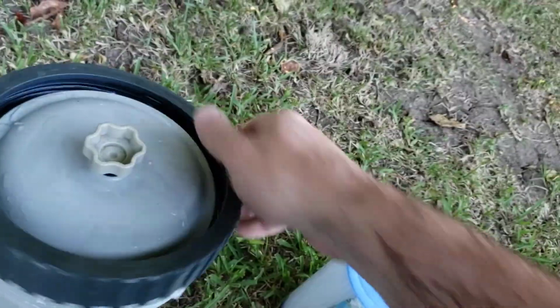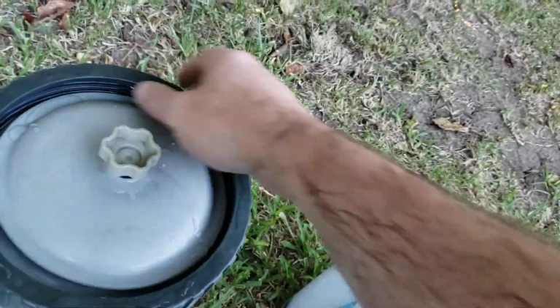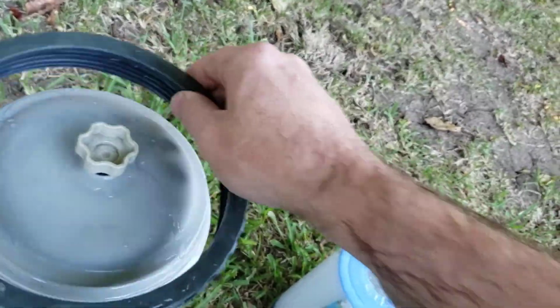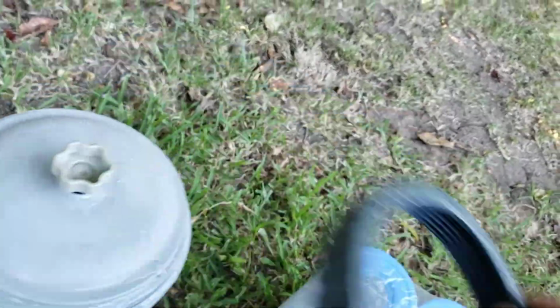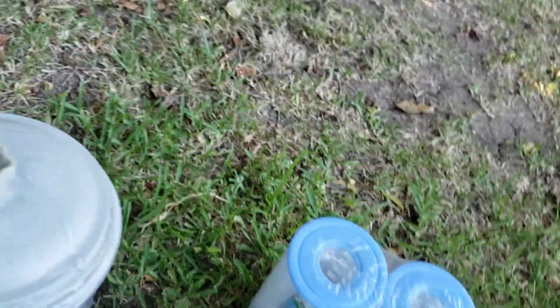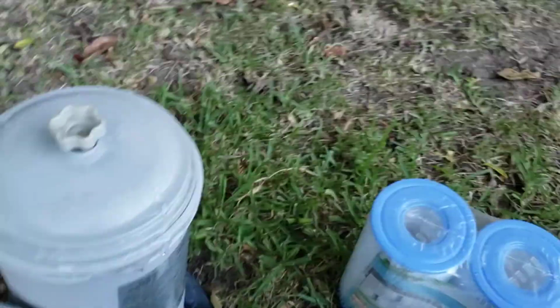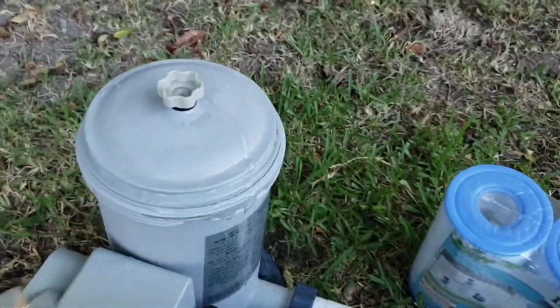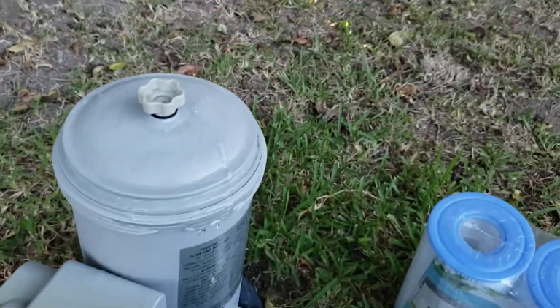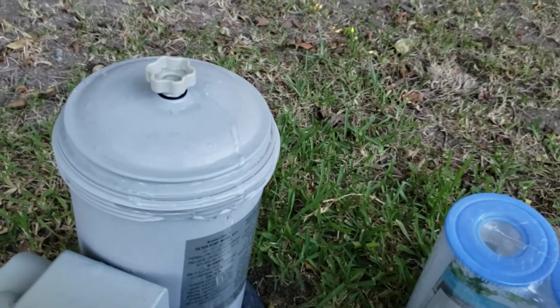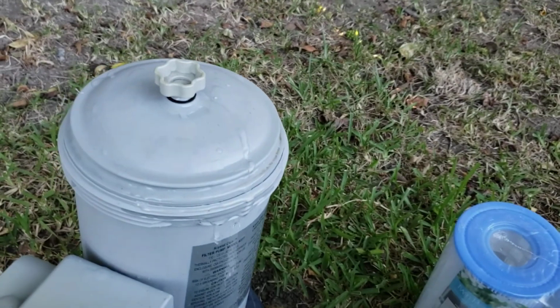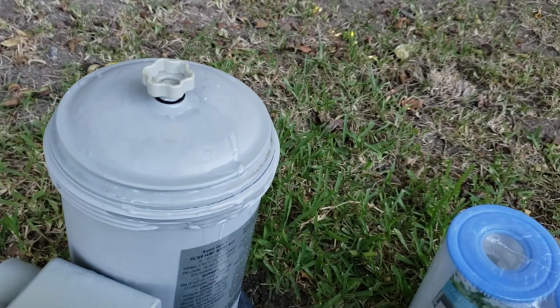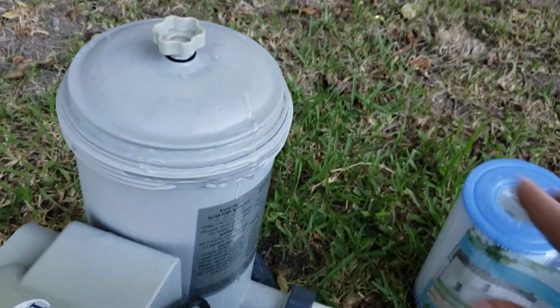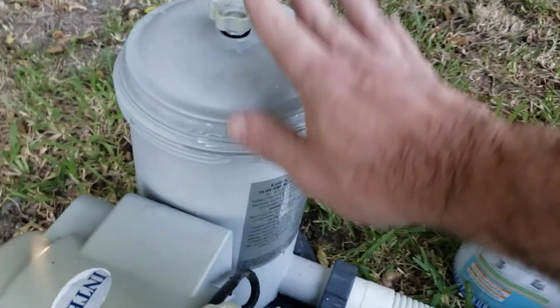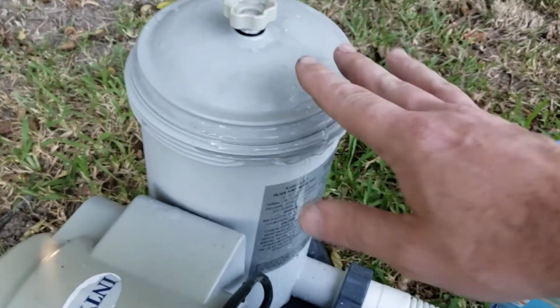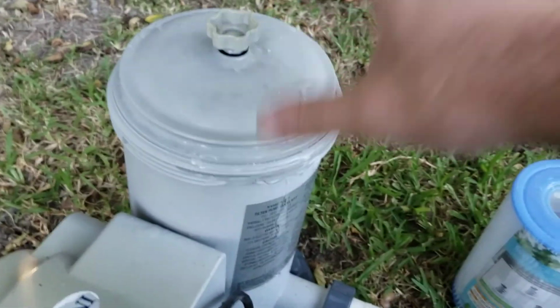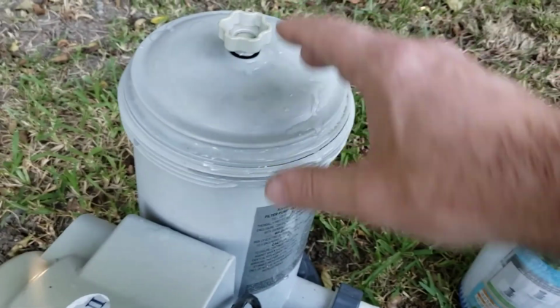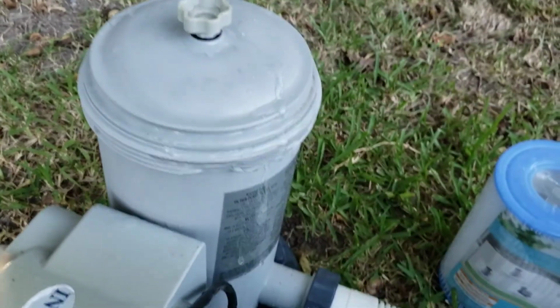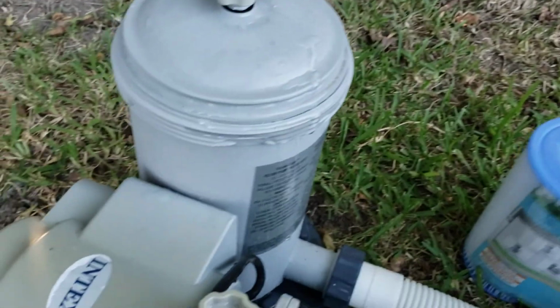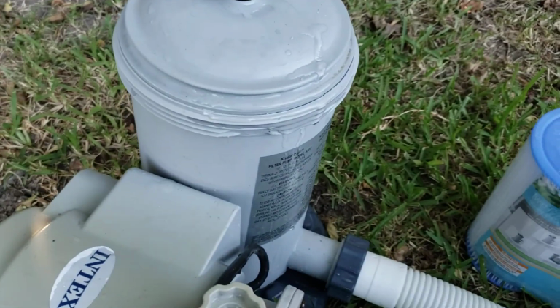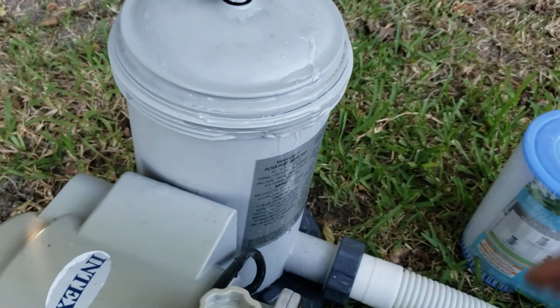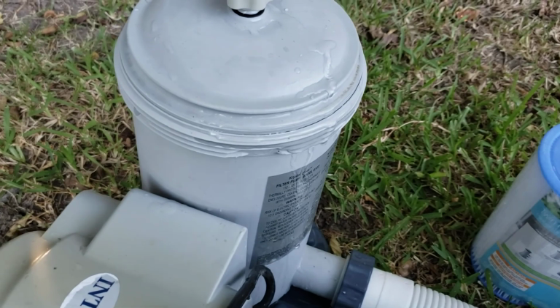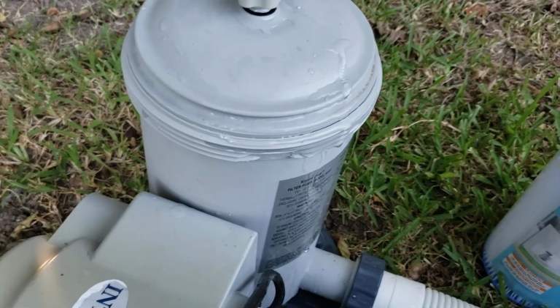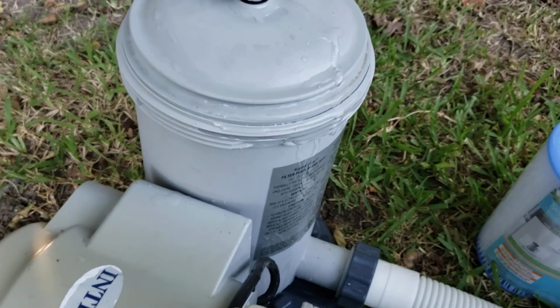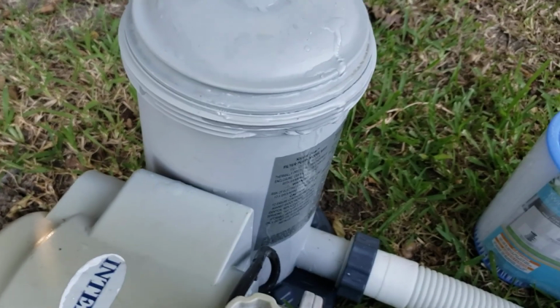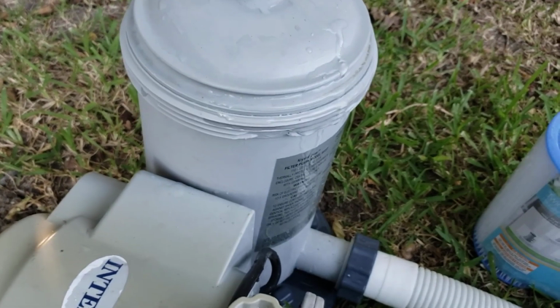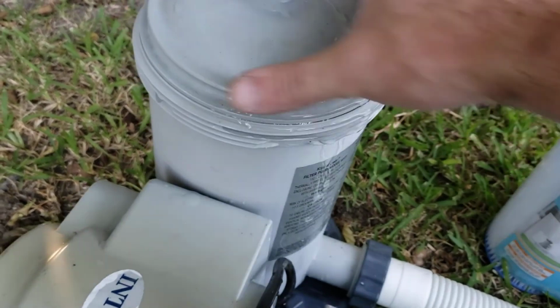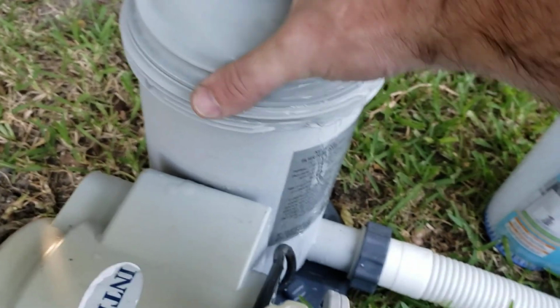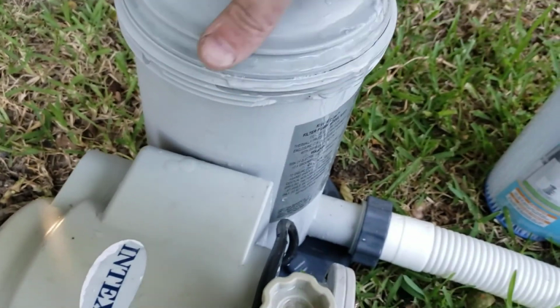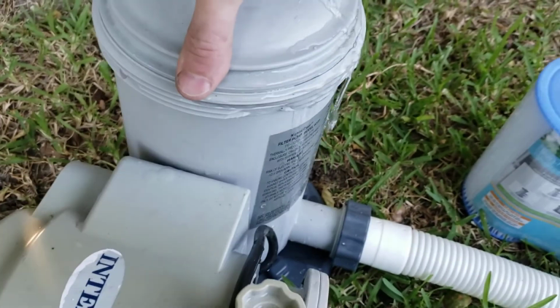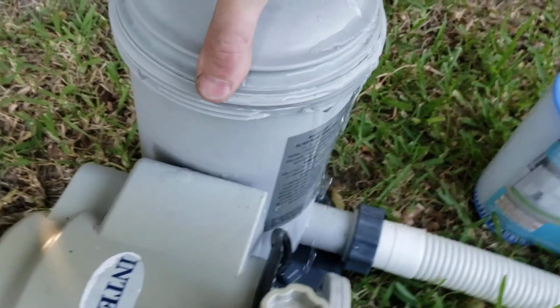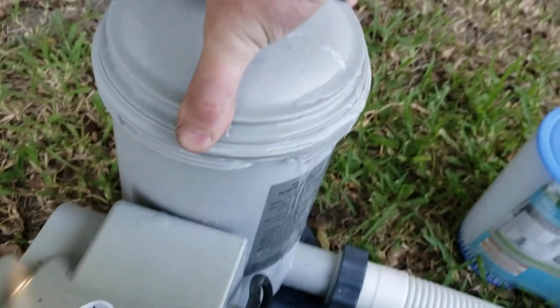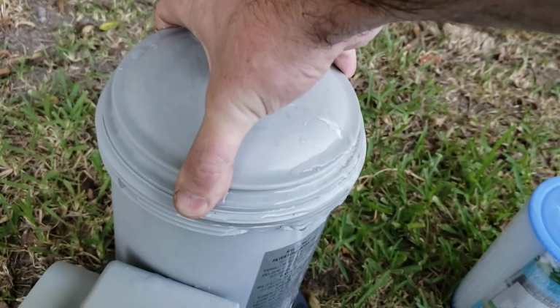The only difference between a Type B and Type A filter is that the Type B is two inches taller. The cap goes on, the filter fits — it's the same size on the ID. The OD is a little larger, but I have about ten of these Type A's left.